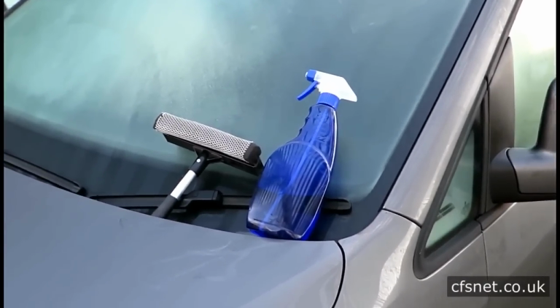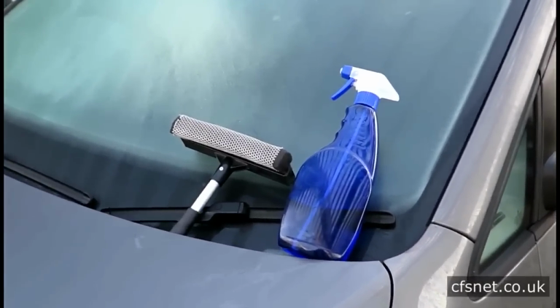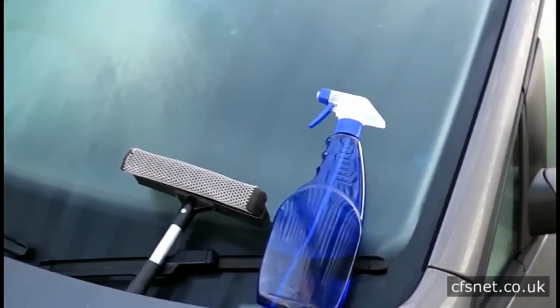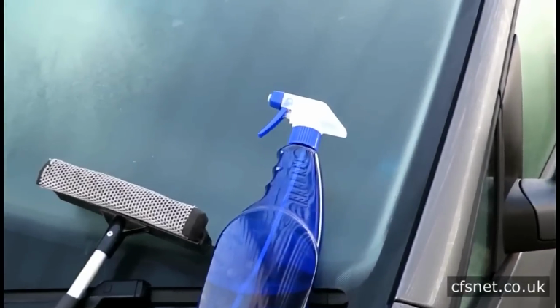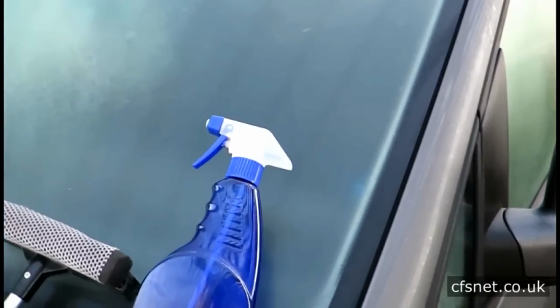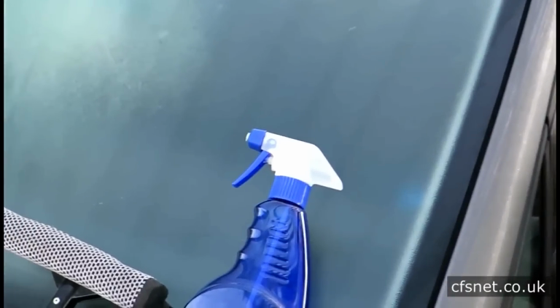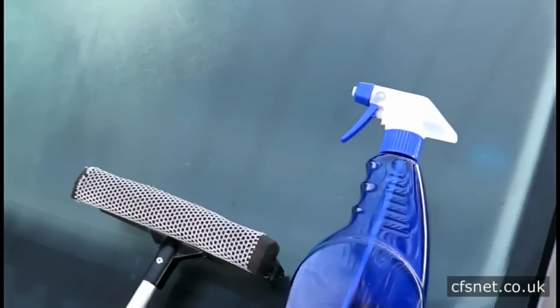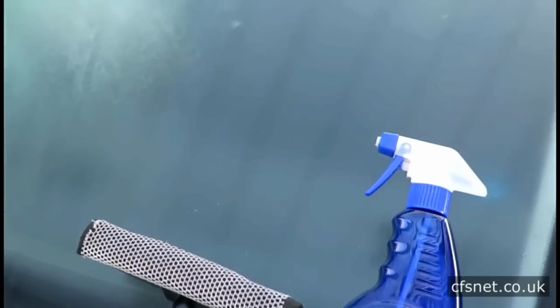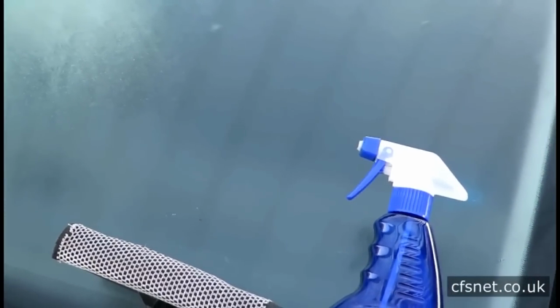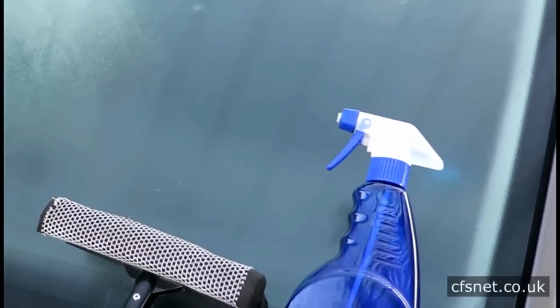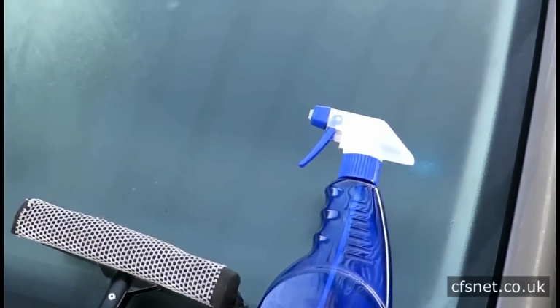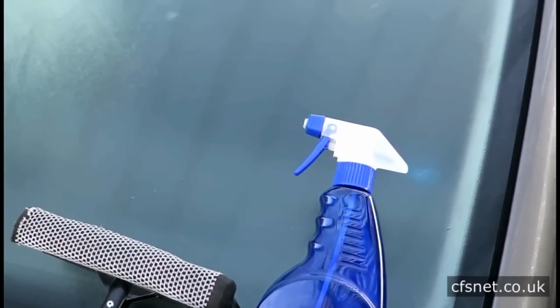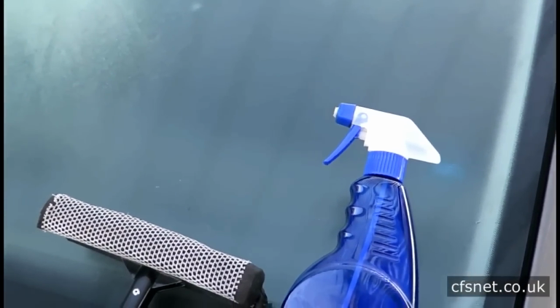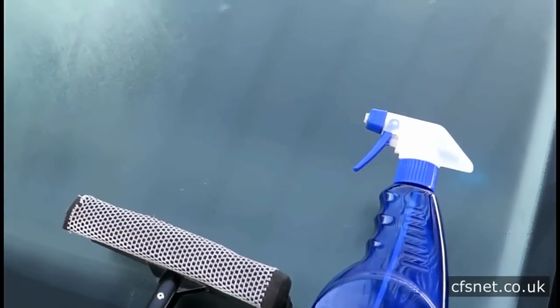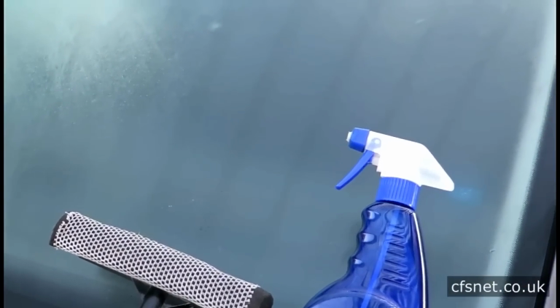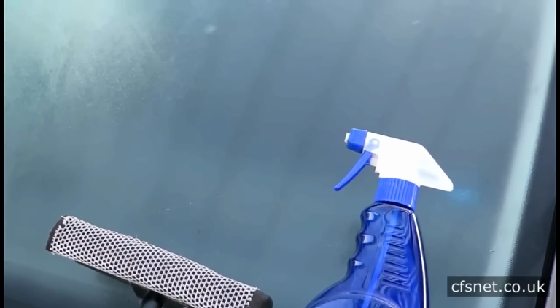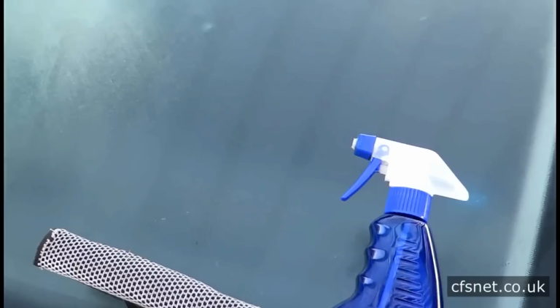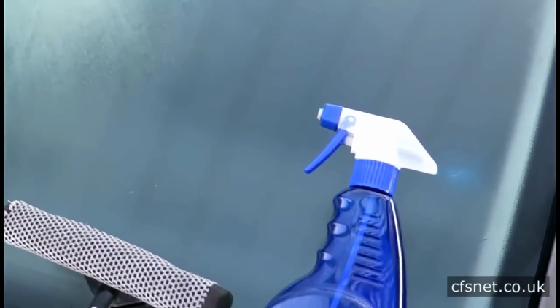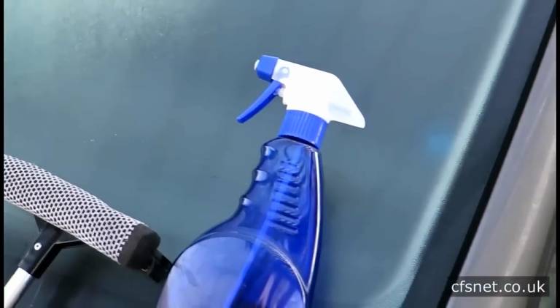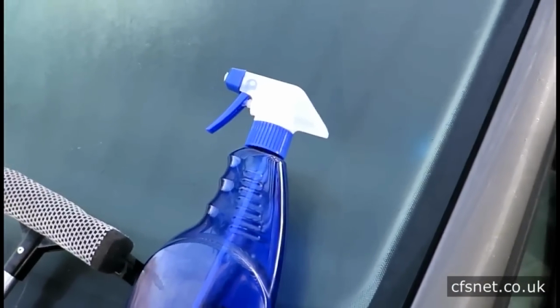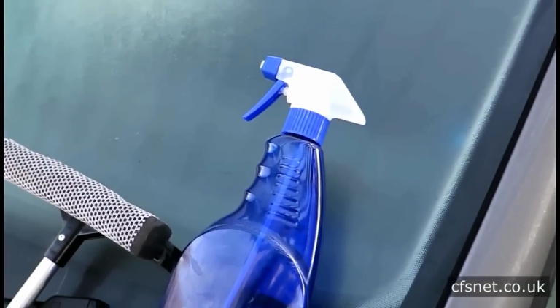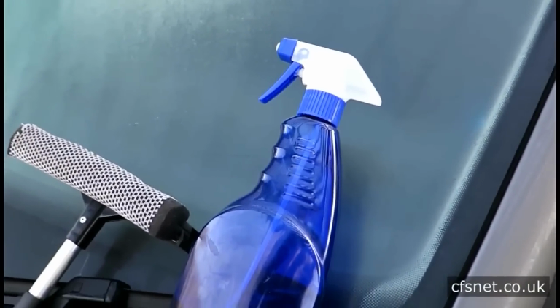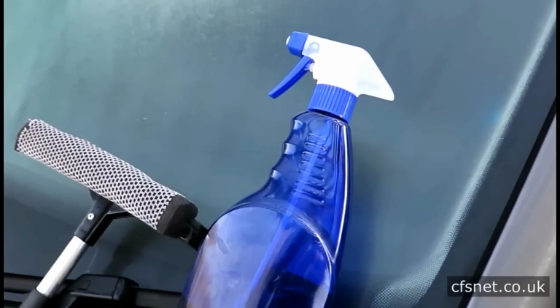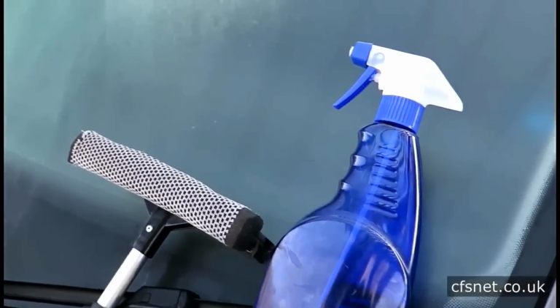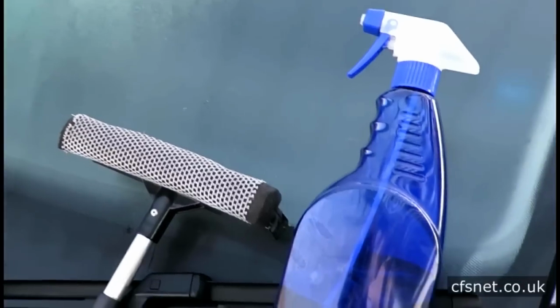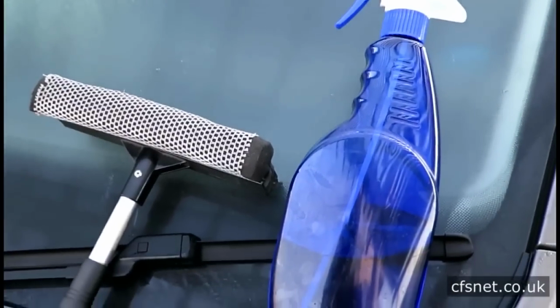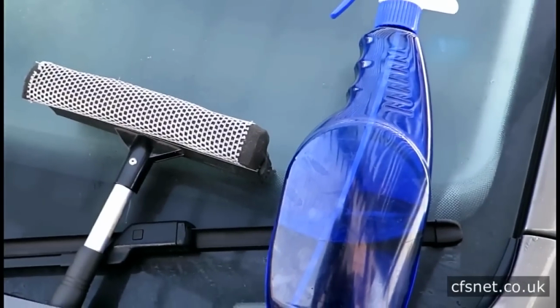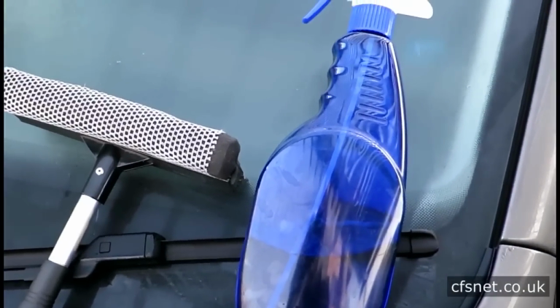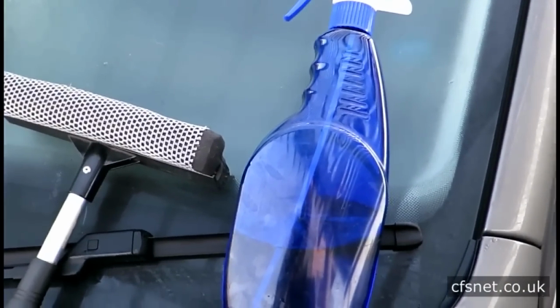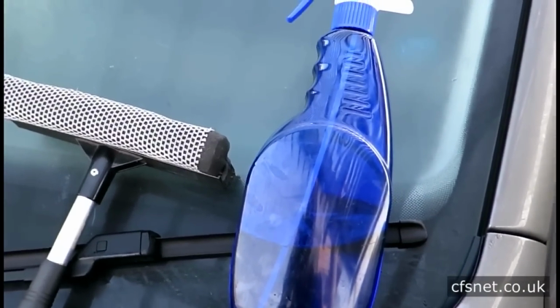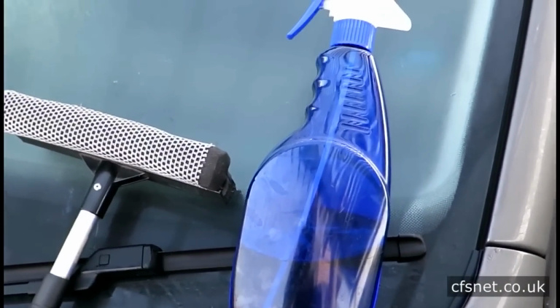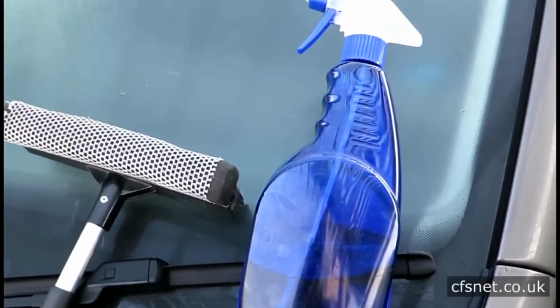Hi, welcome to CFS Fiberglass on this frosty morning. My name is Paul Lowe and I work in the admin section, and I just want to show you a little trick that I've used for years with a product that we sell.